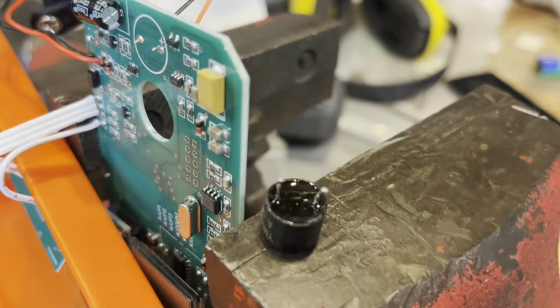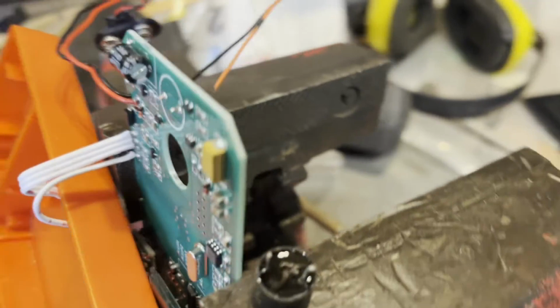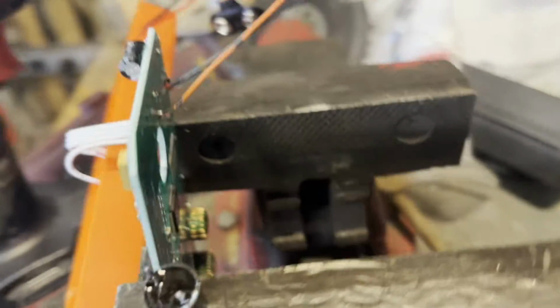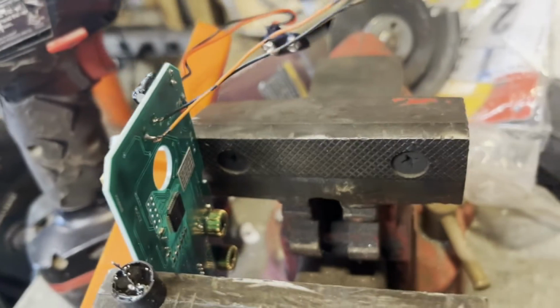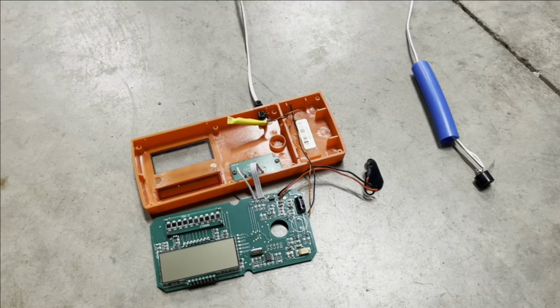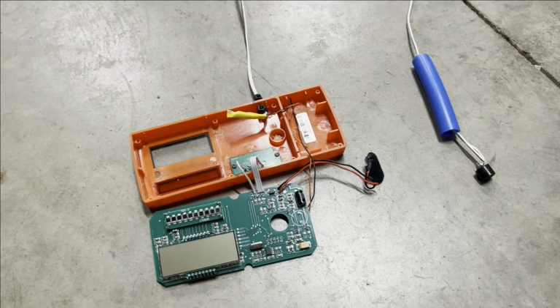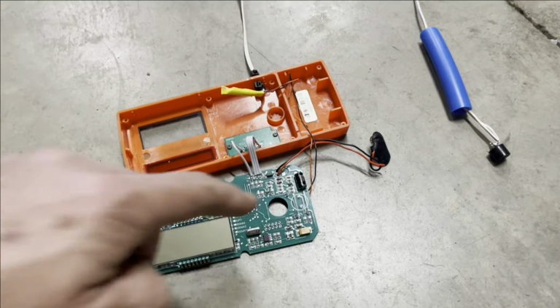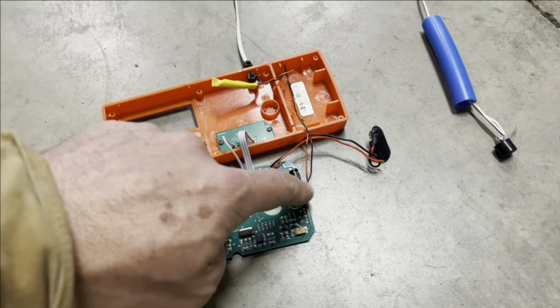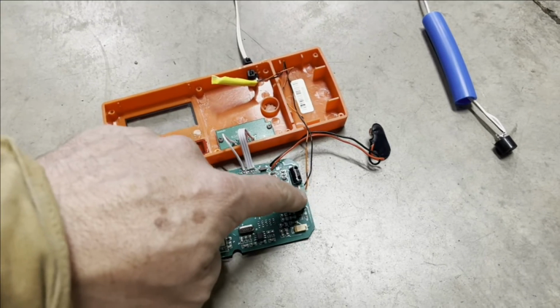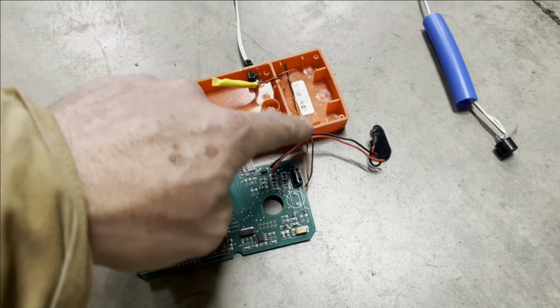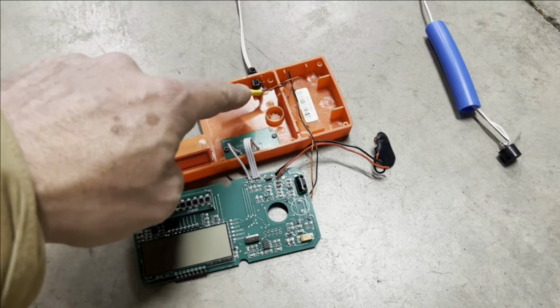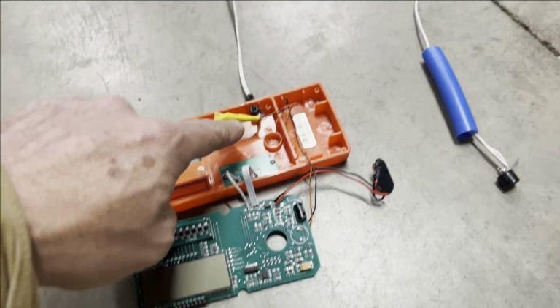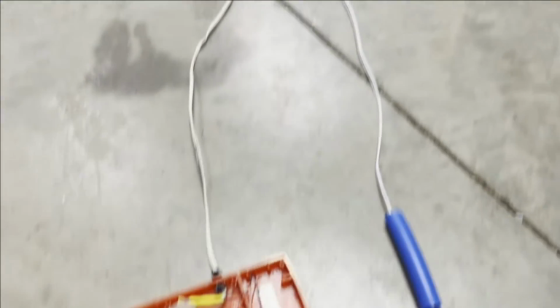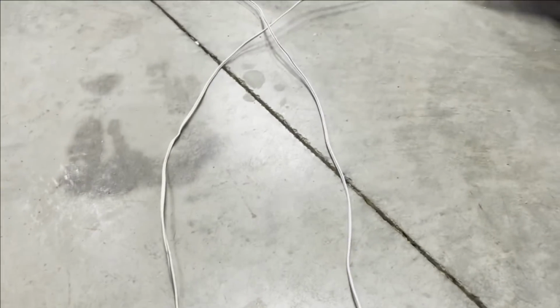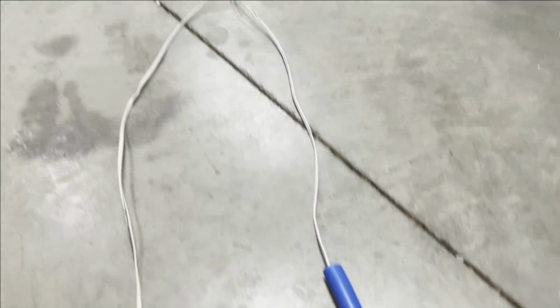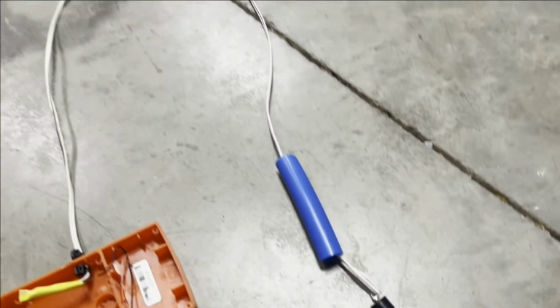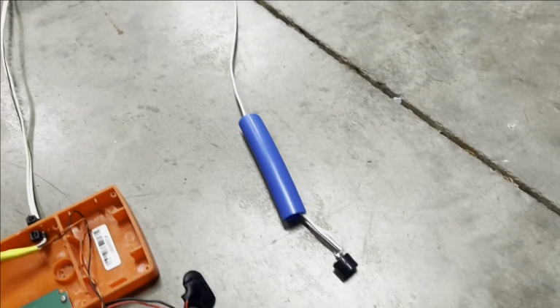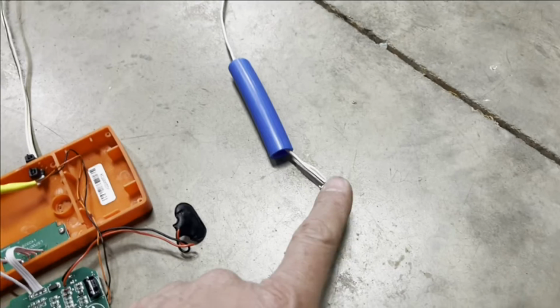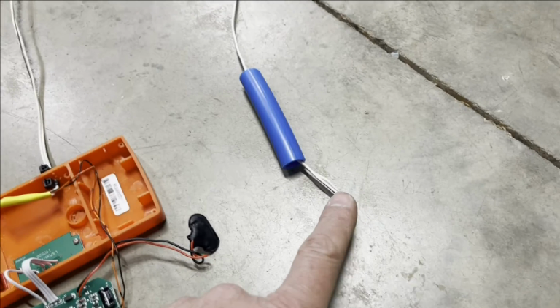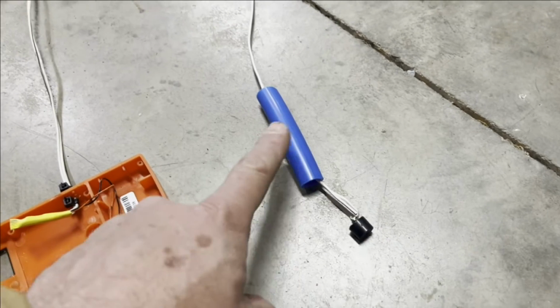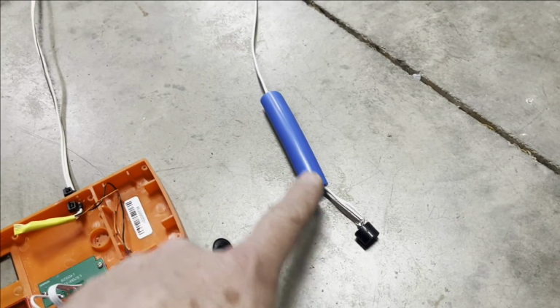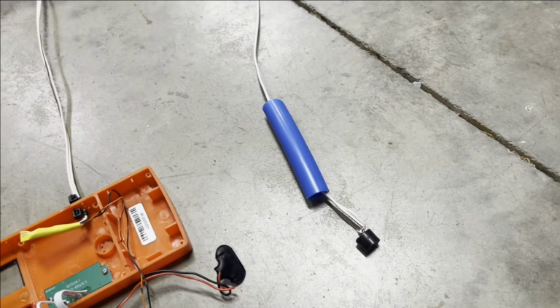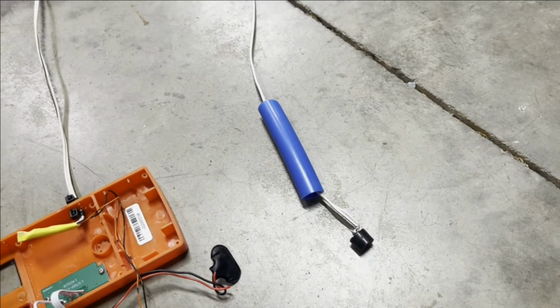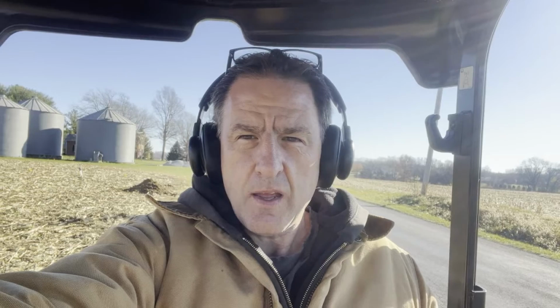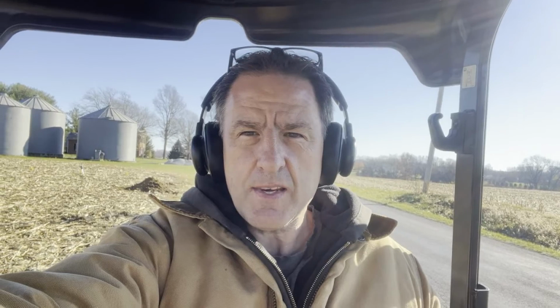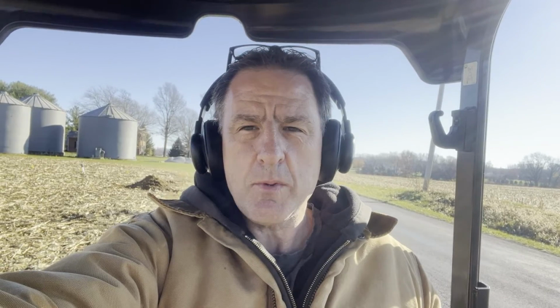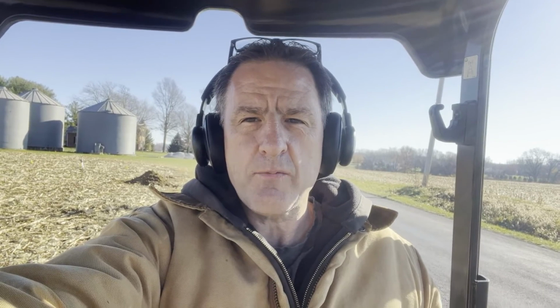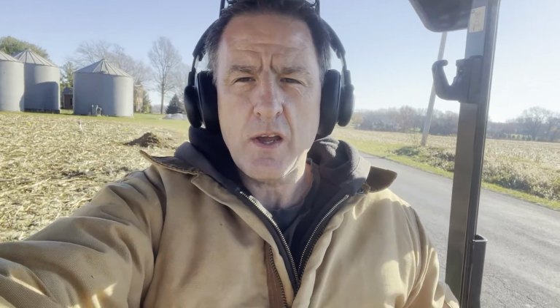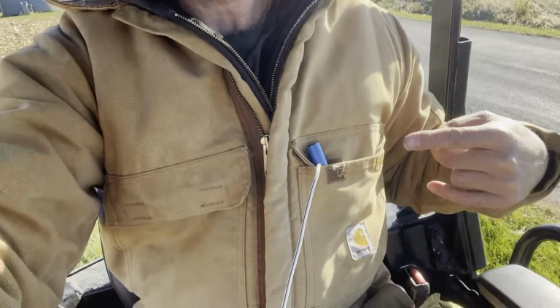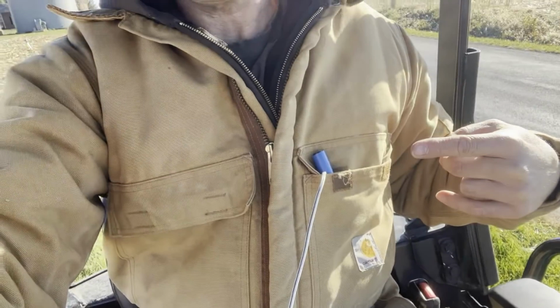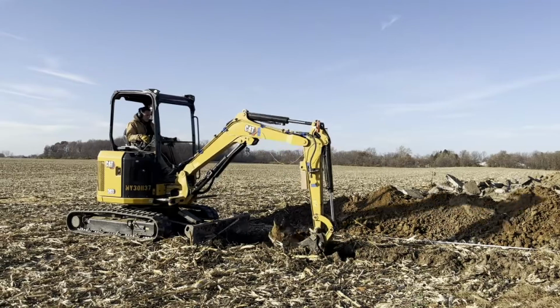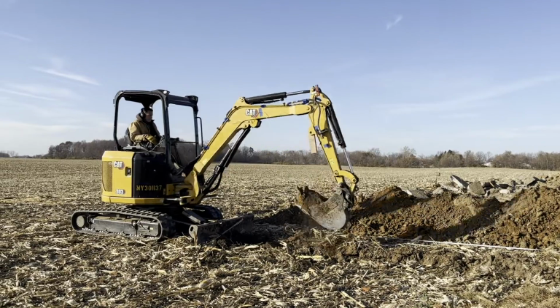Speaker out, wires in. Here it is all done. The speaker wires extend out to here and then attach to this 30-foot wire, which comes back here to the speaker, and I'll cover that with a piece of PEX. Now I can dig with my music headphones on and still hear the beep. Thanks for watching.